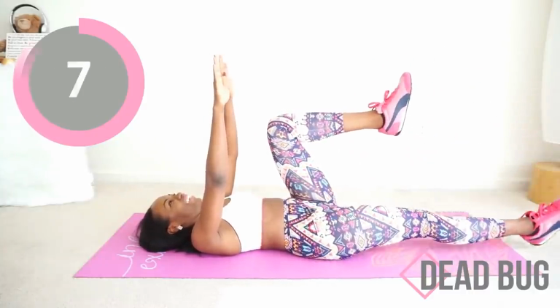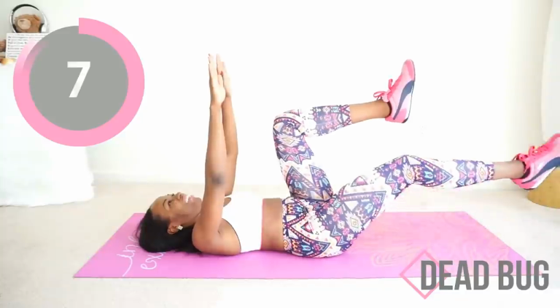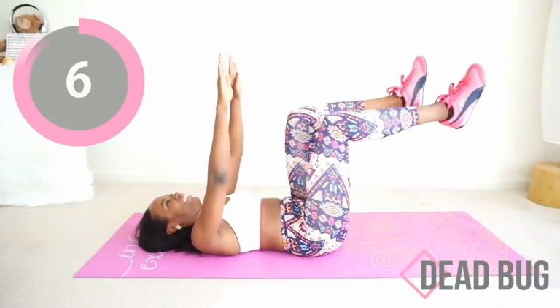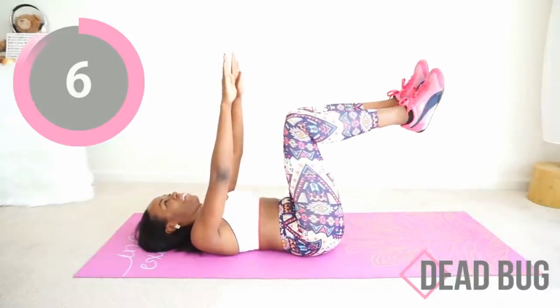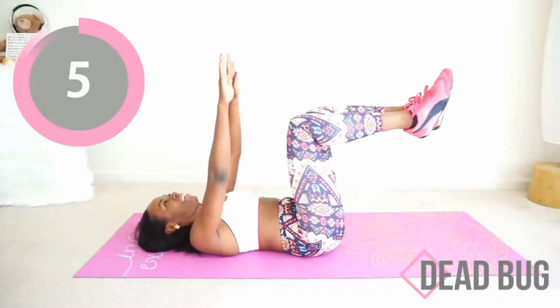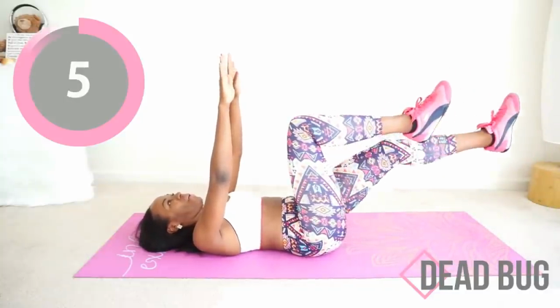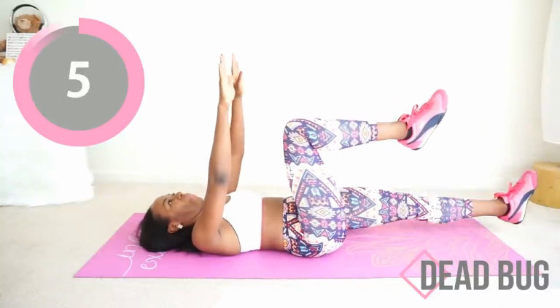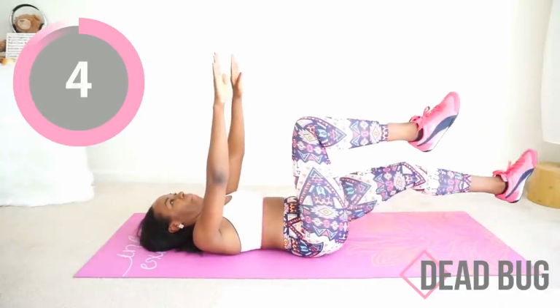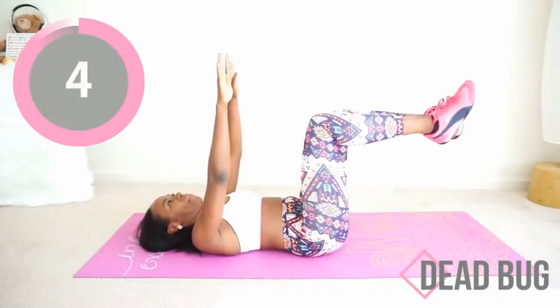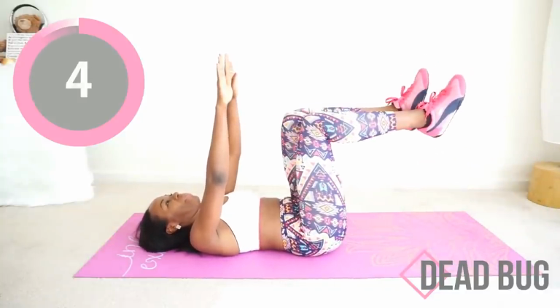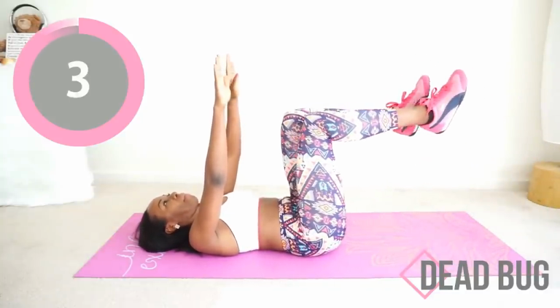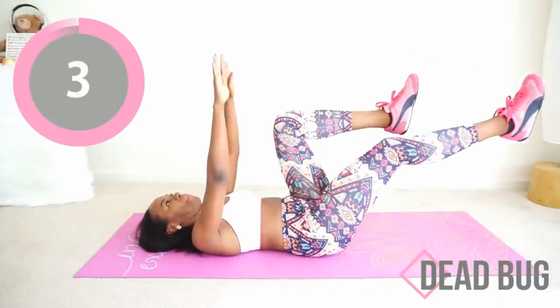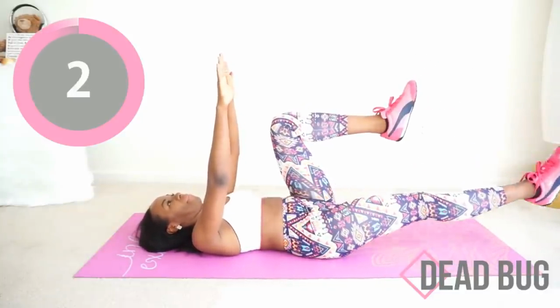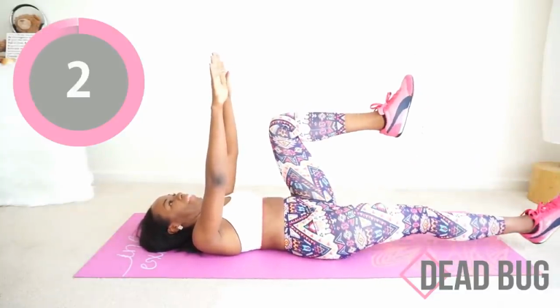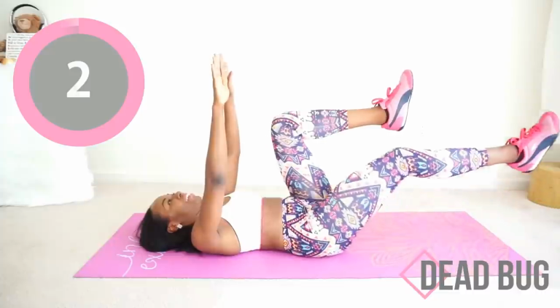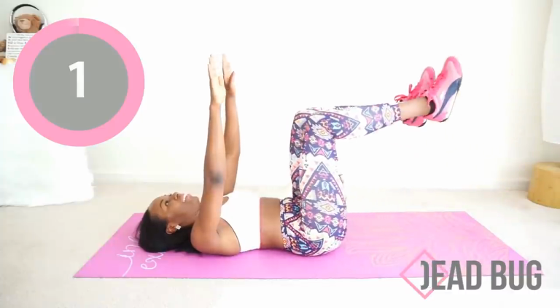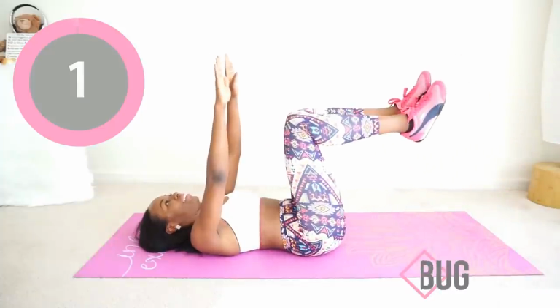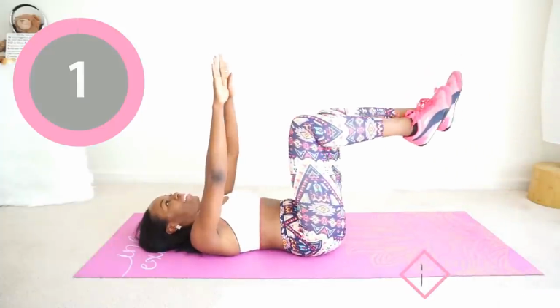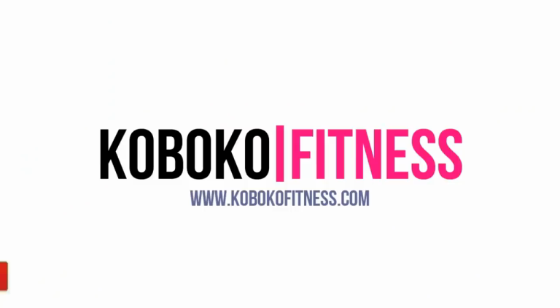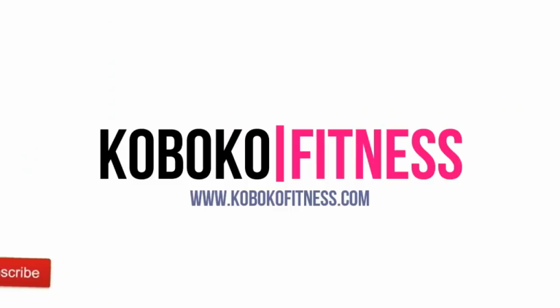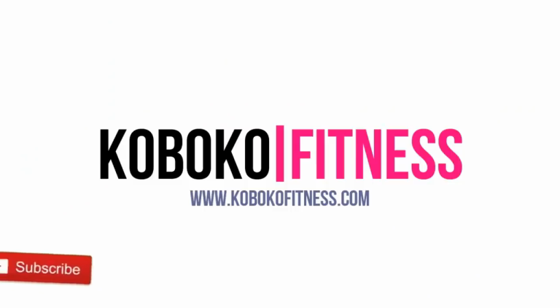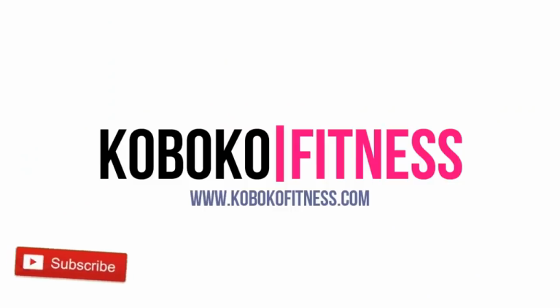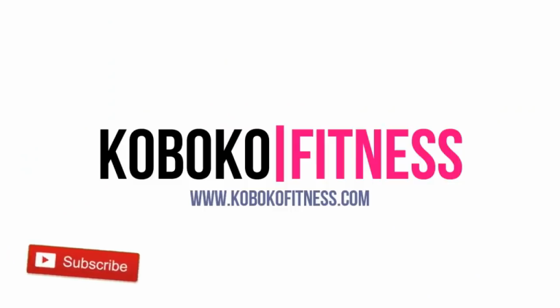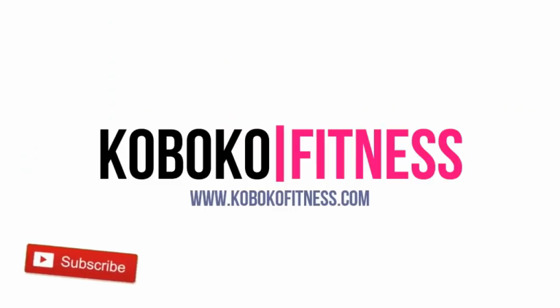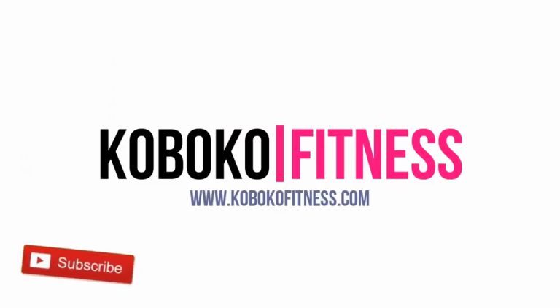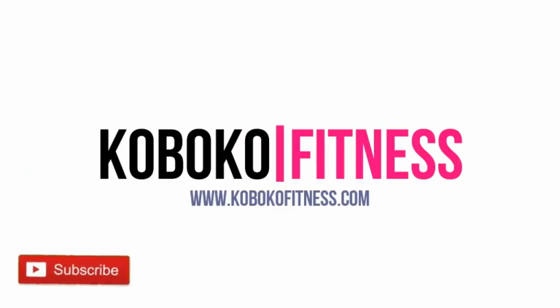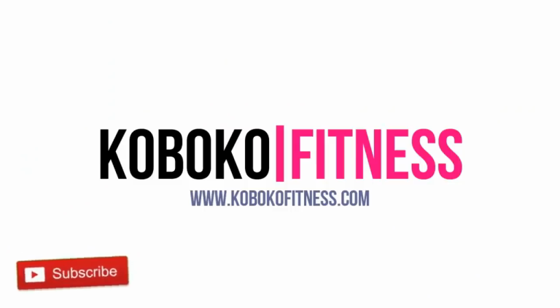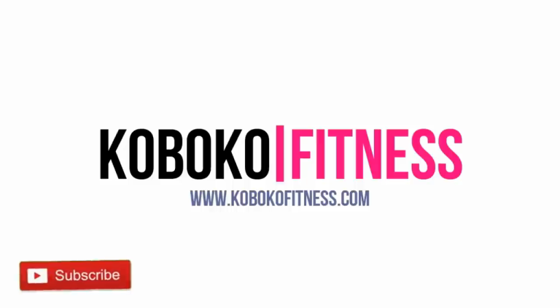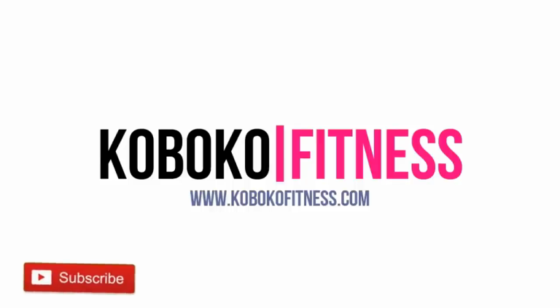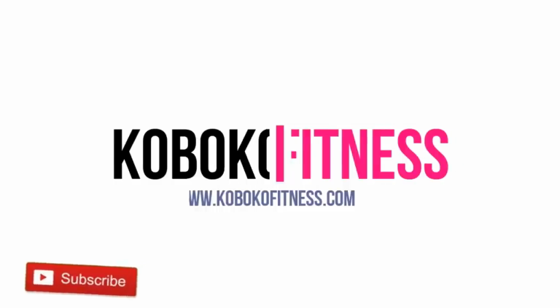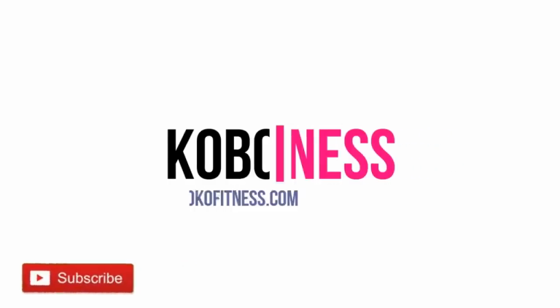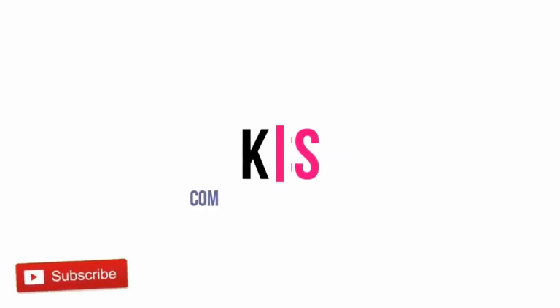Almost there, almost there — you're doing so good. Good job! Thank you so much for working out with me today. Subscribe to my YouTube channel if you haven't done so already, and I'll see you in my next workout video.